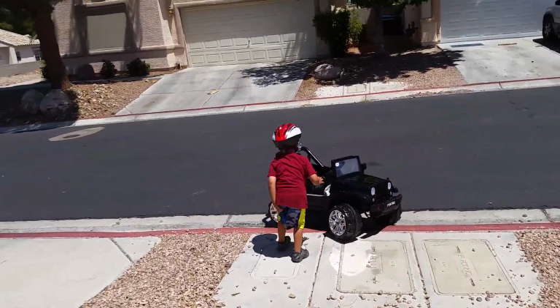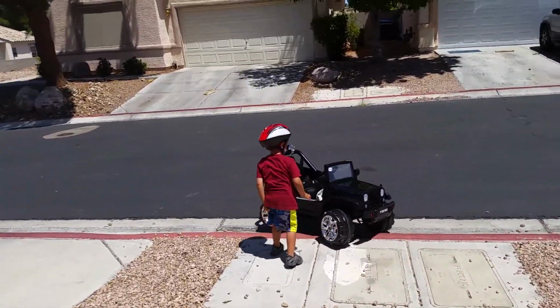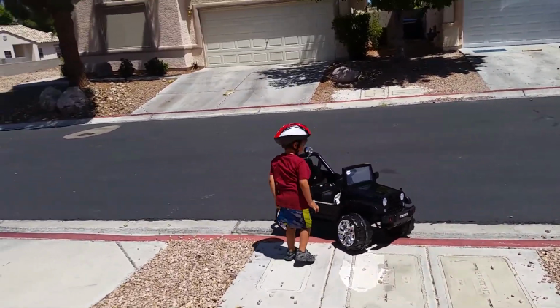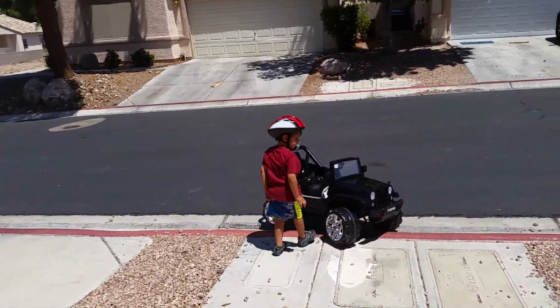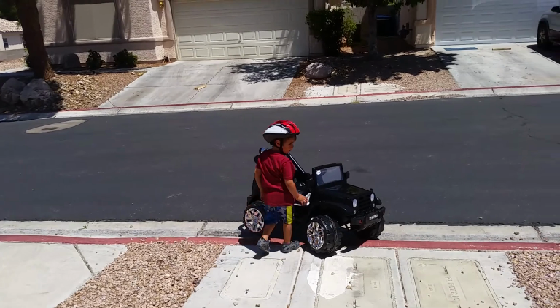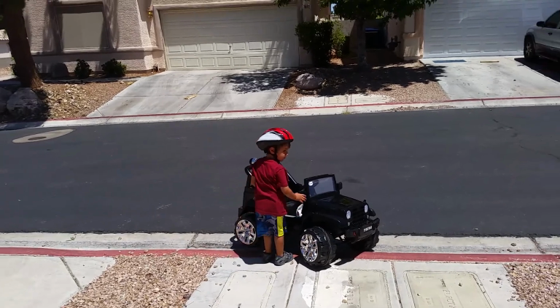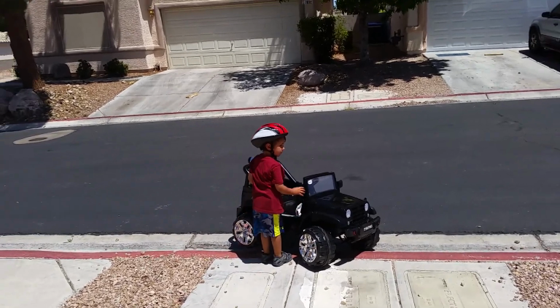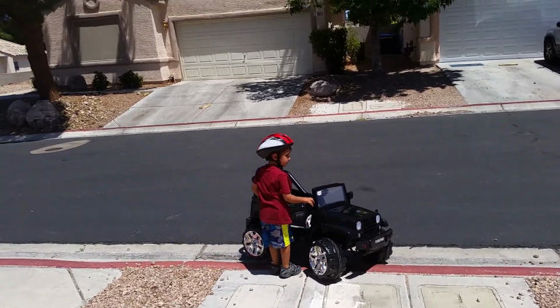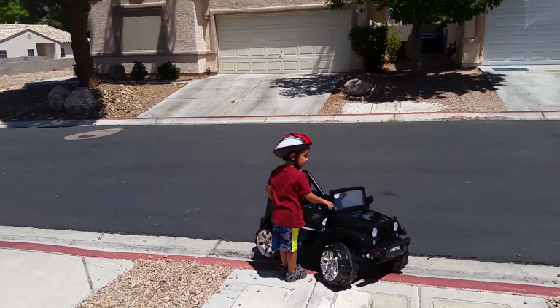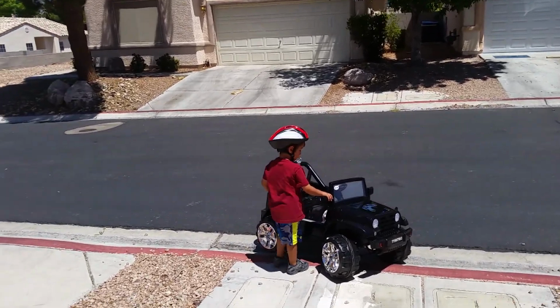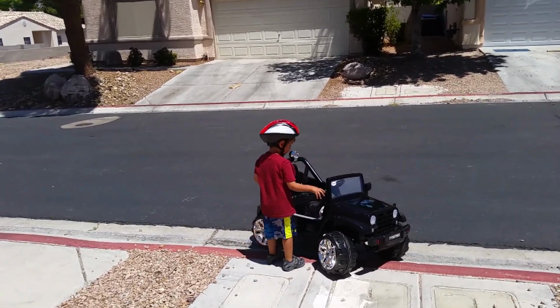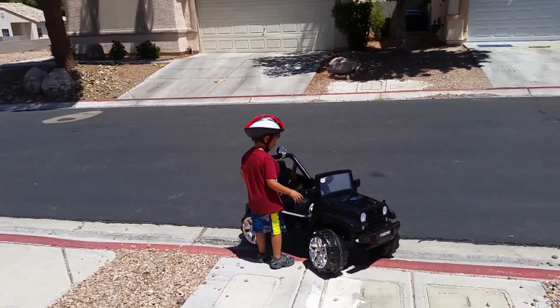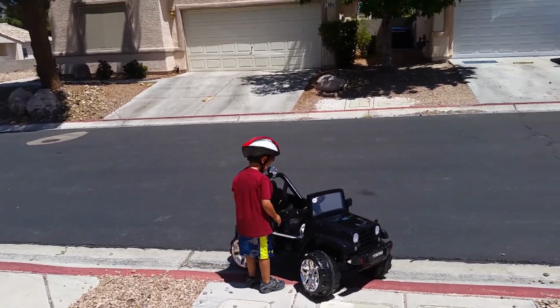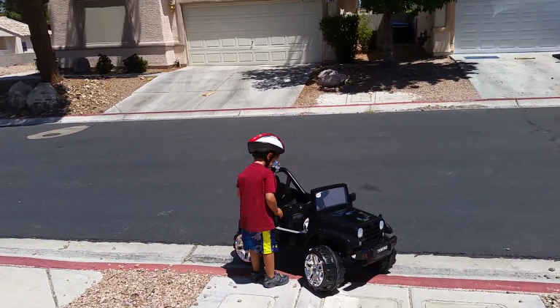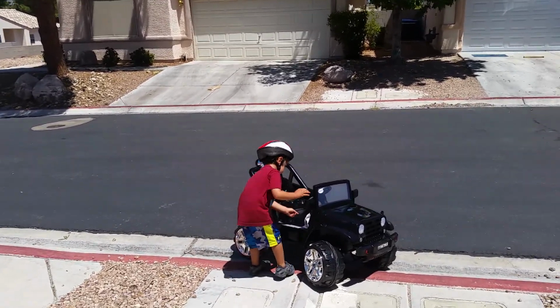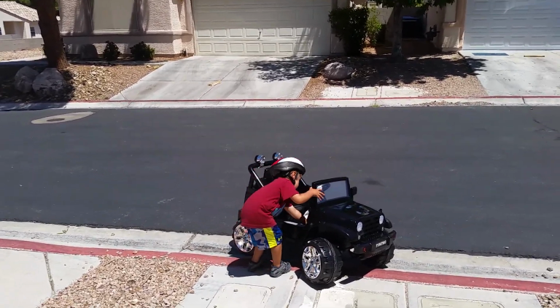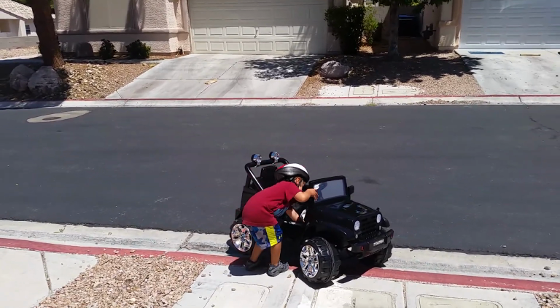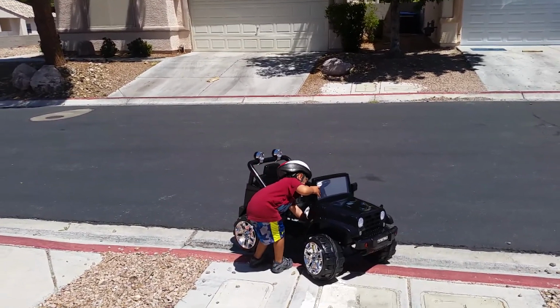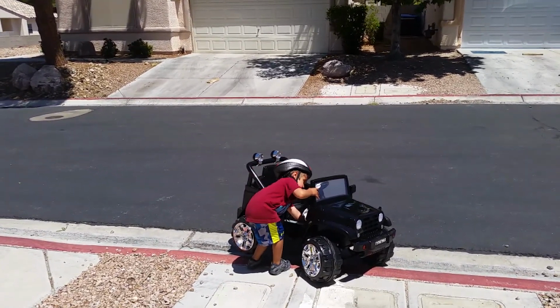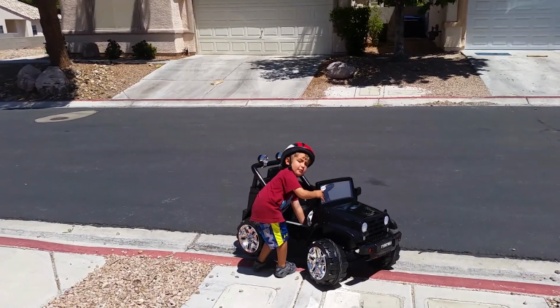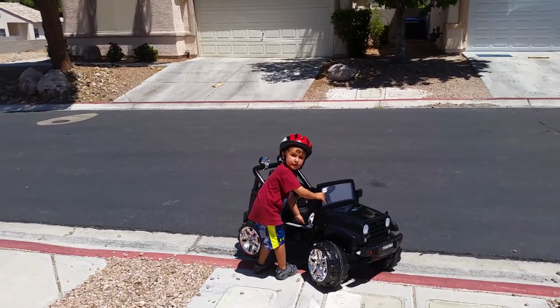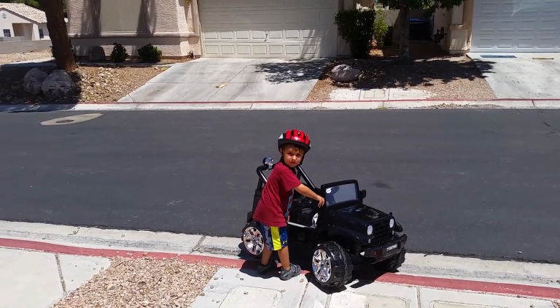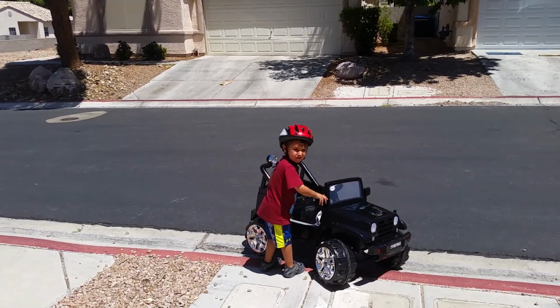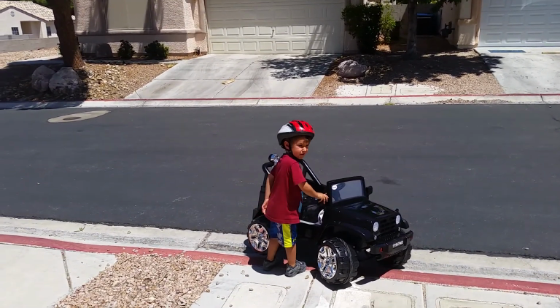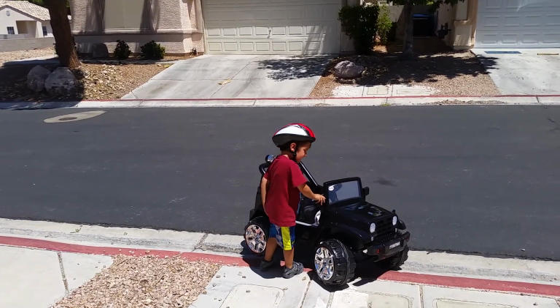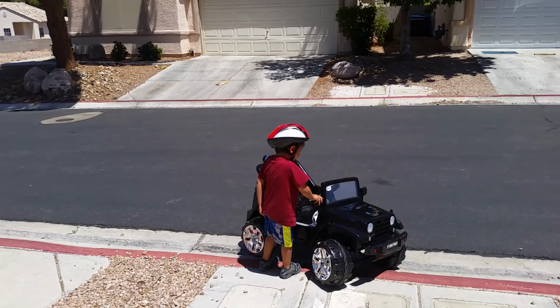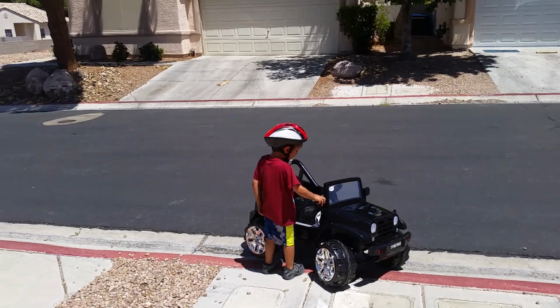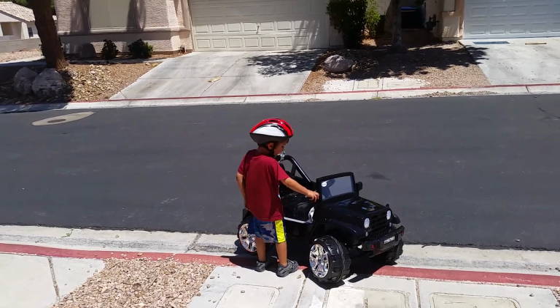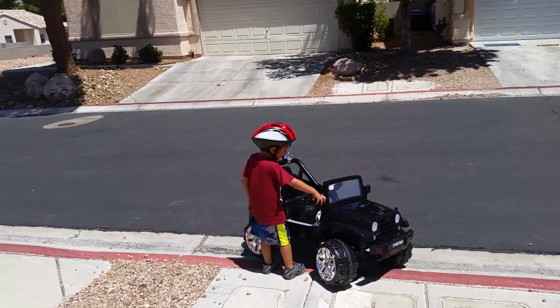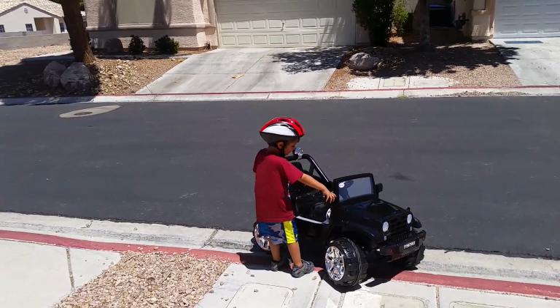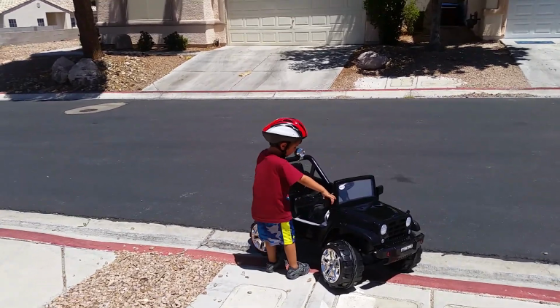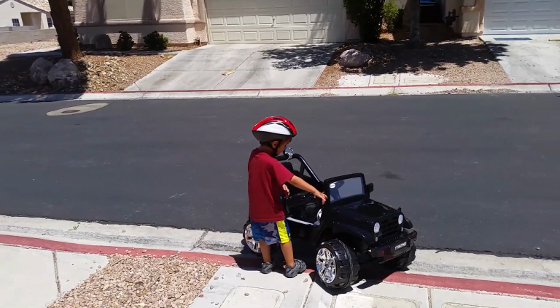Mainly because he flipped it earlier. Say hi to Grandpa and Aunt Lindsey! Hi Grandpa and Aunt Lindsey!